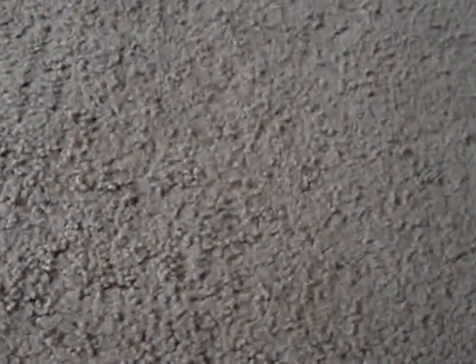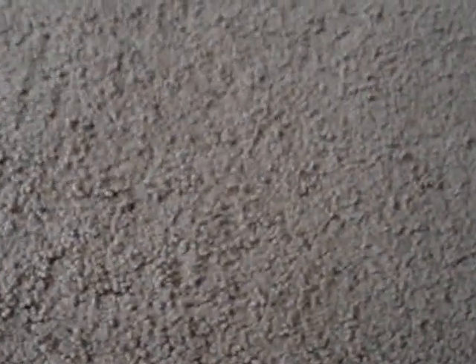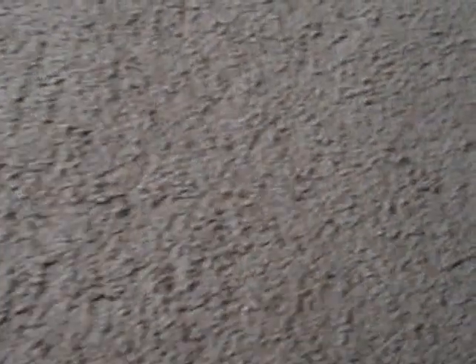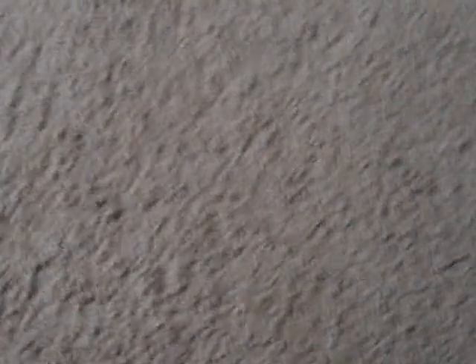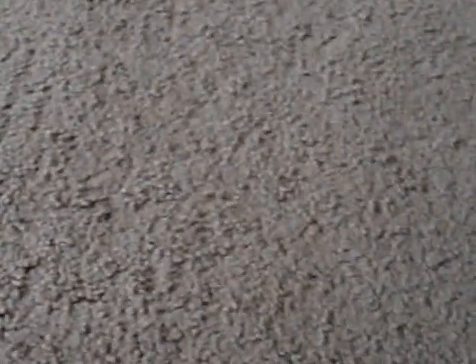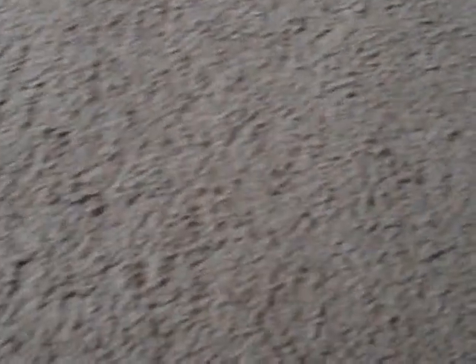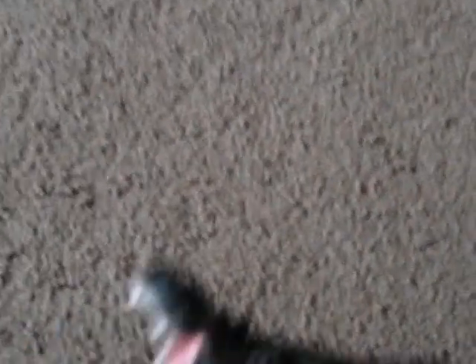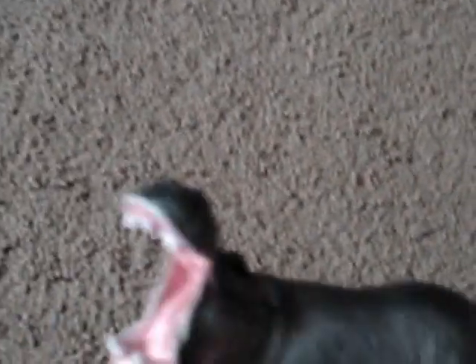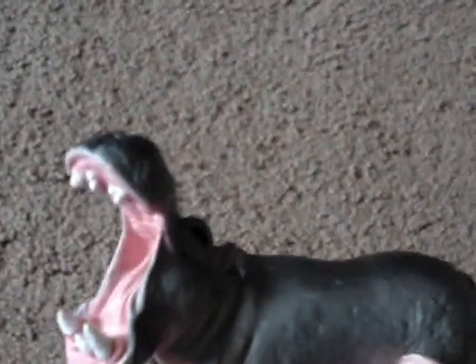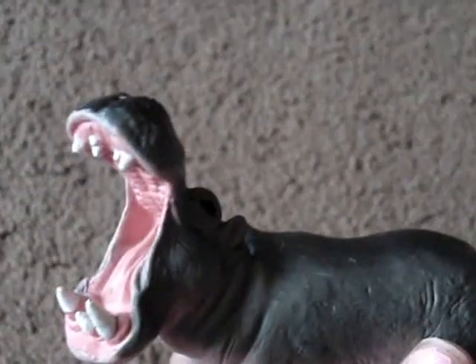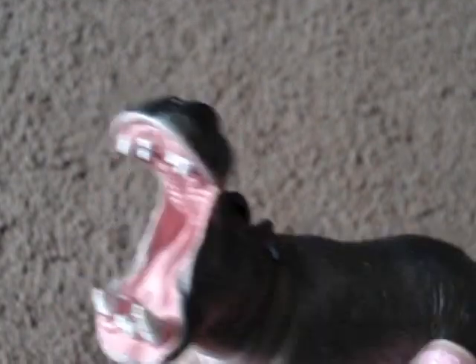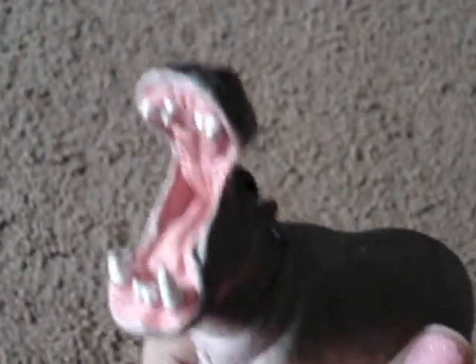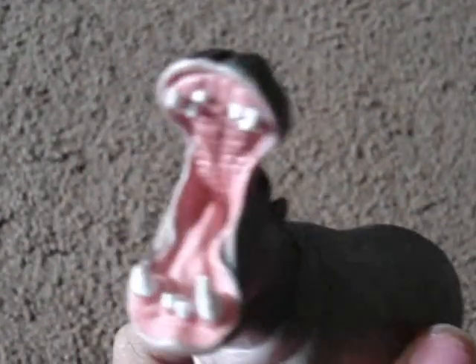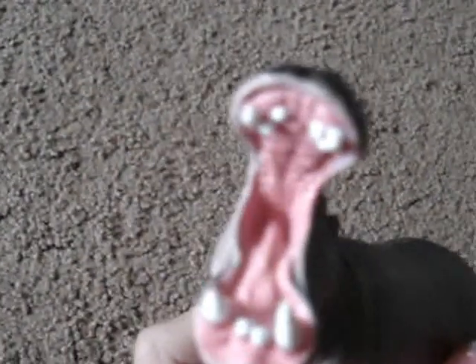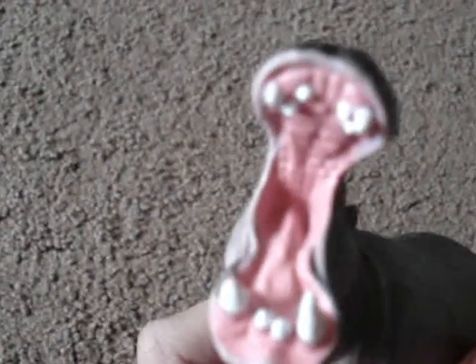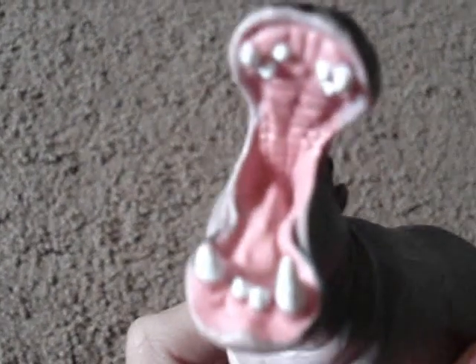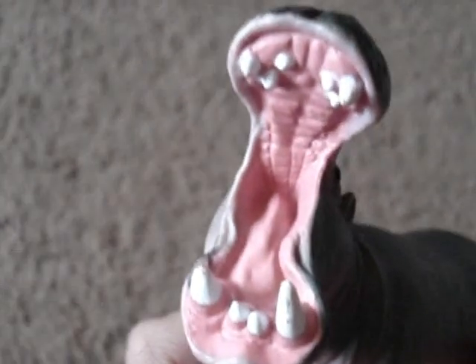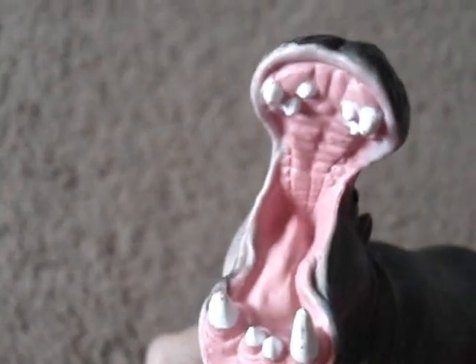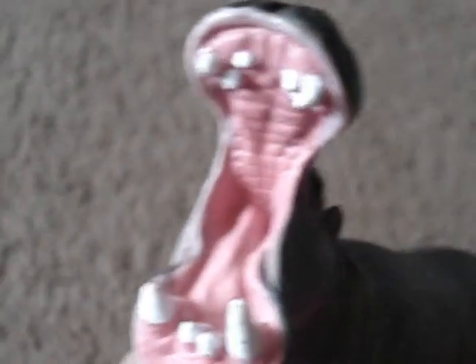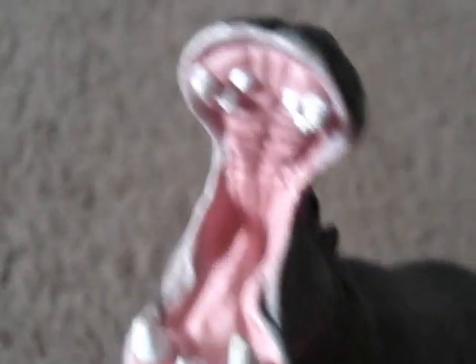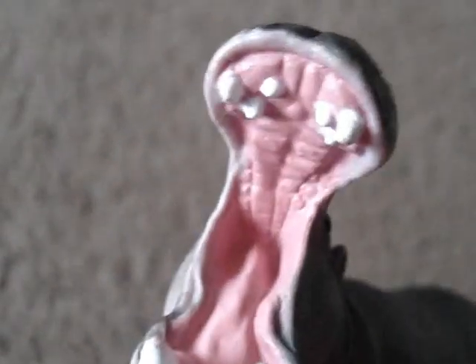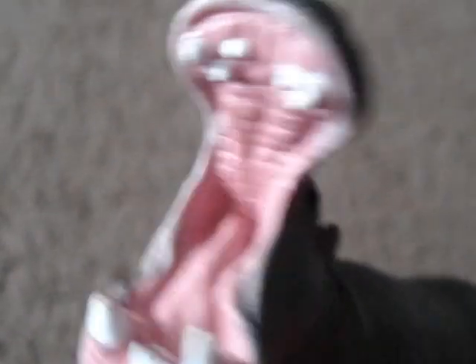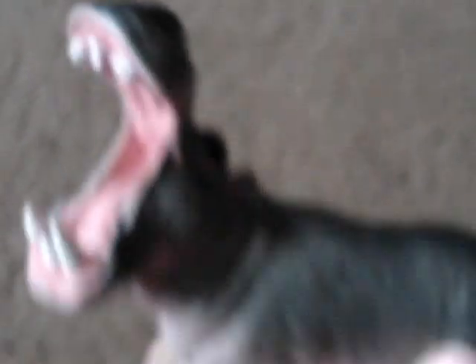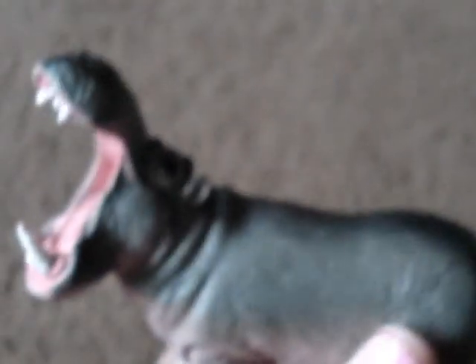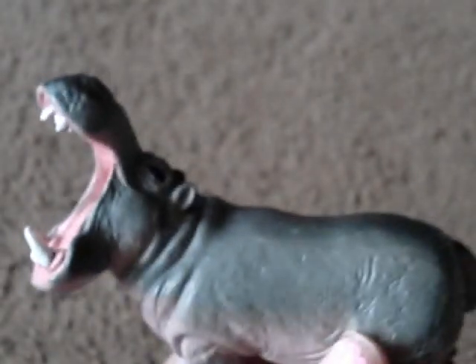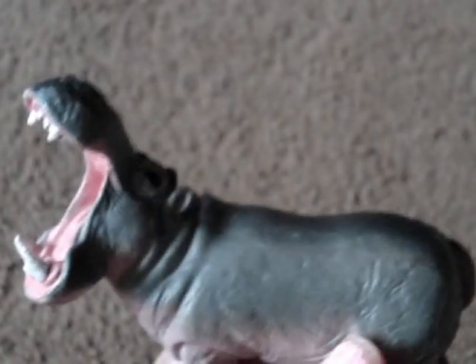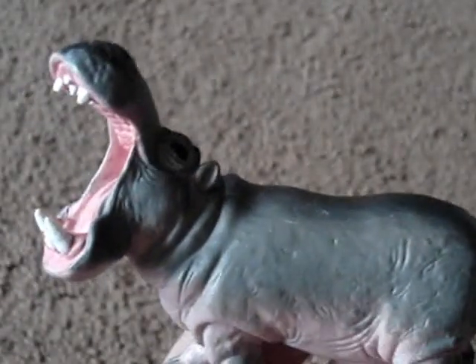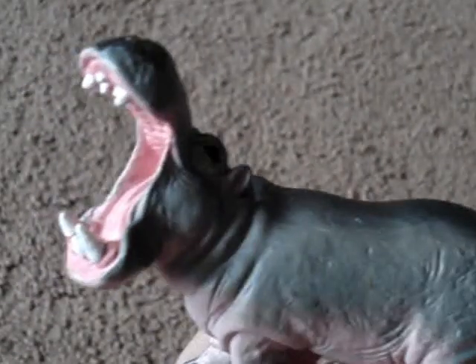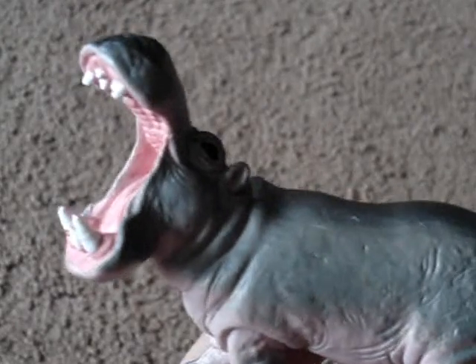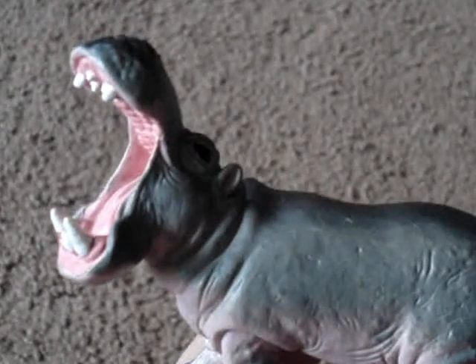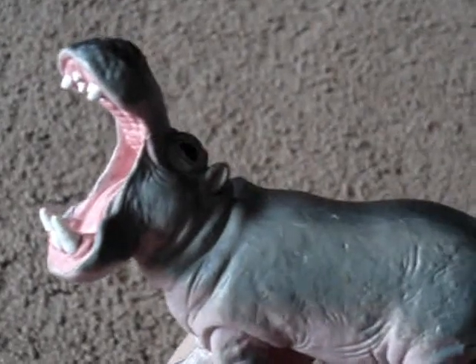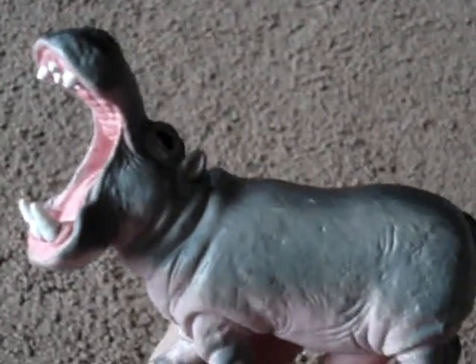And then here's a hippo I have. It's so cool because its mouth is open. You can see all the teeth and all the gums and stuff. I find that really cool.